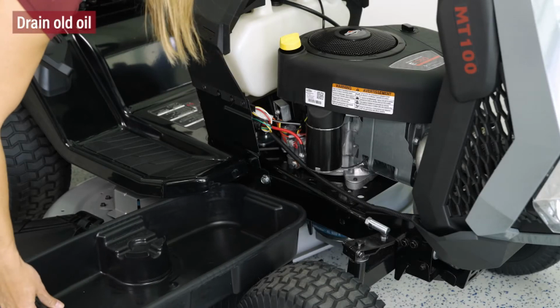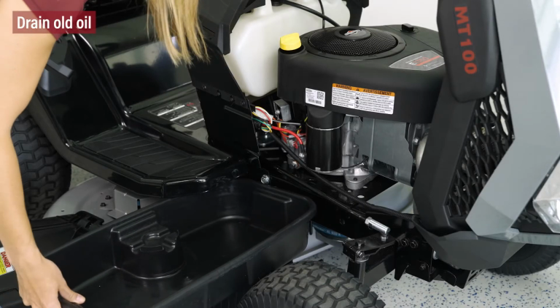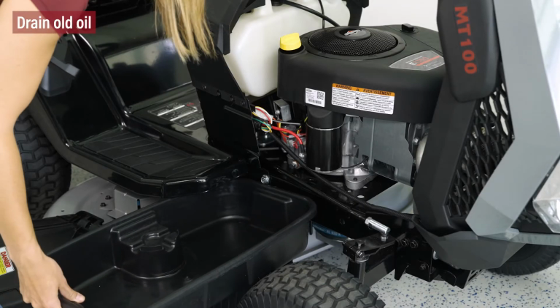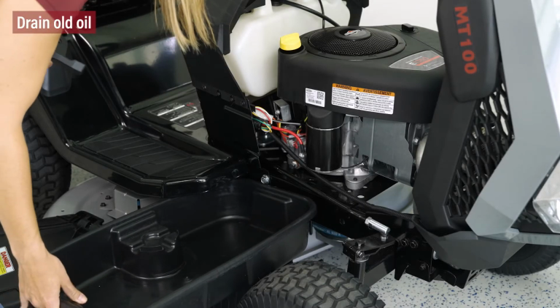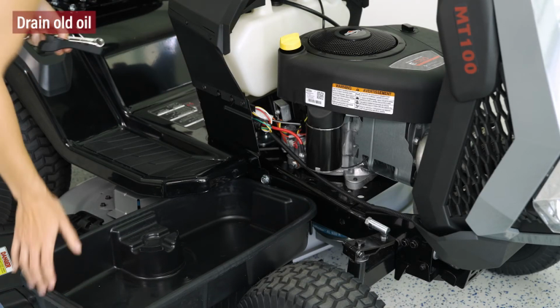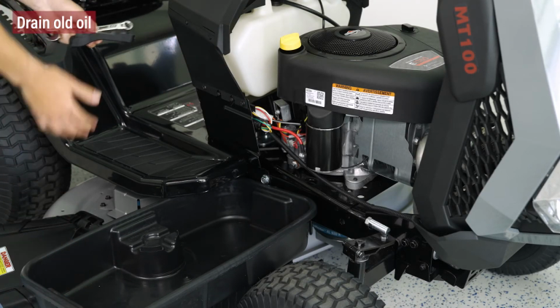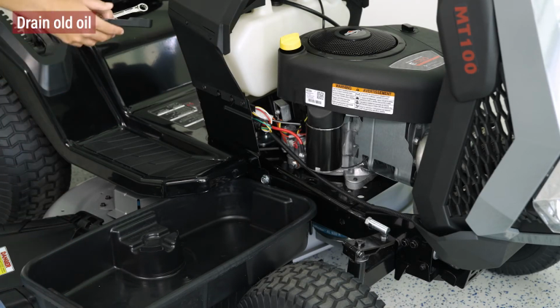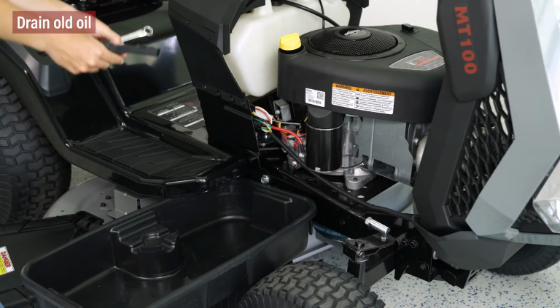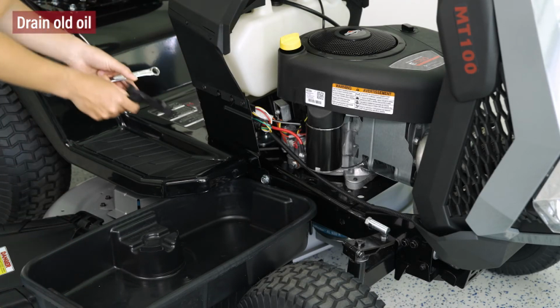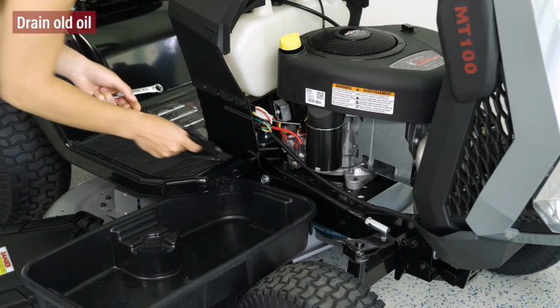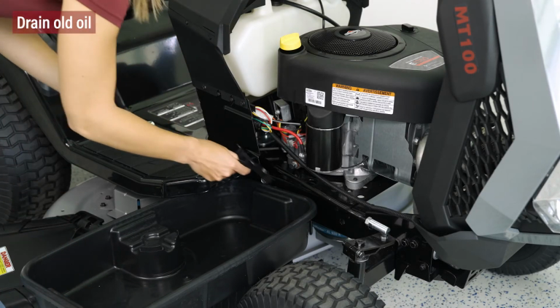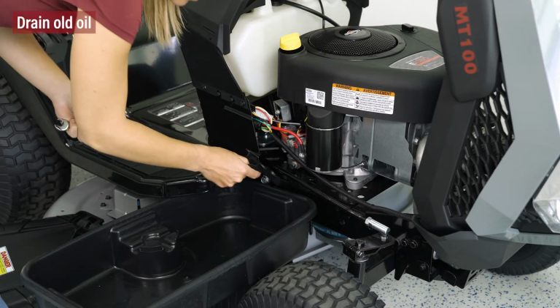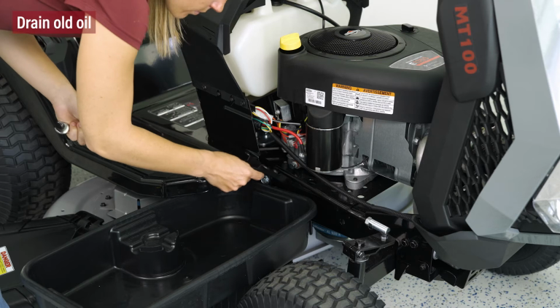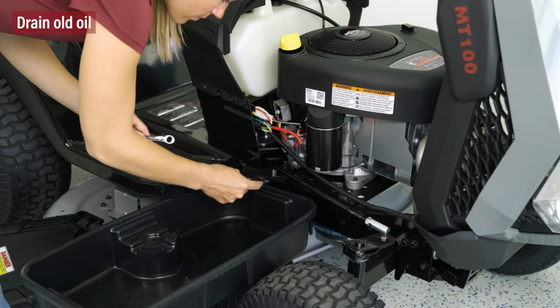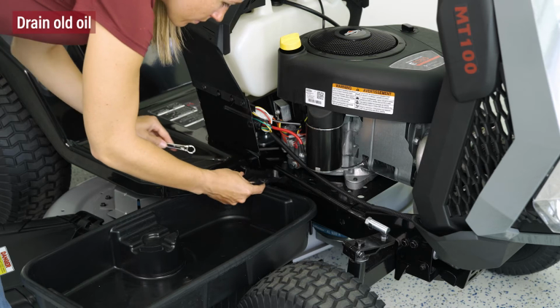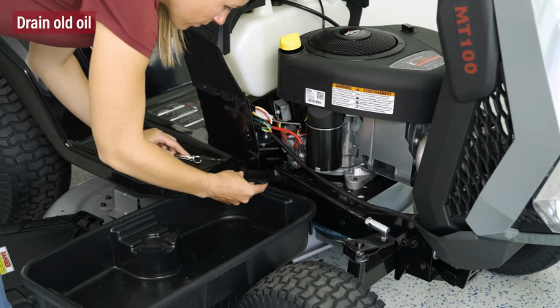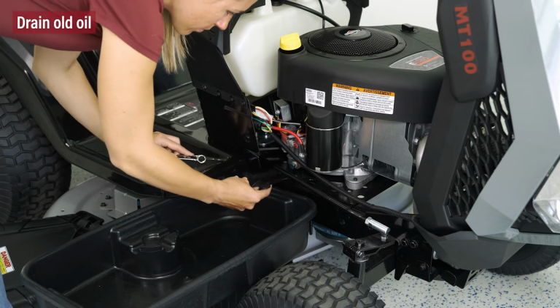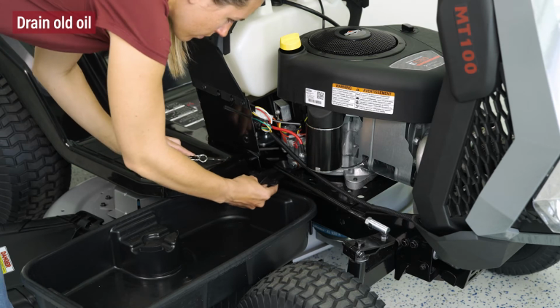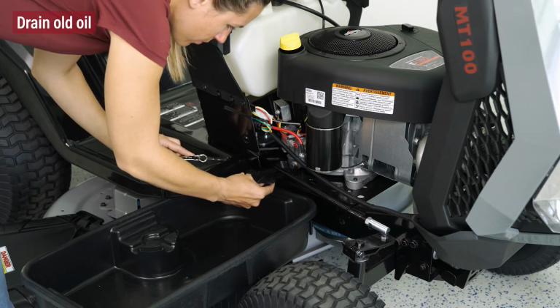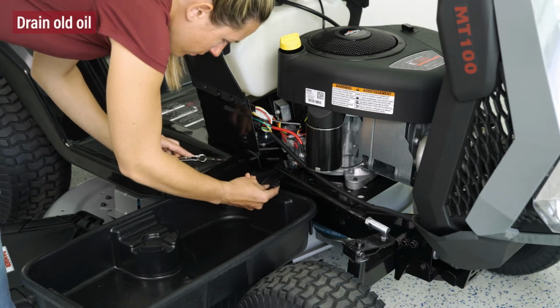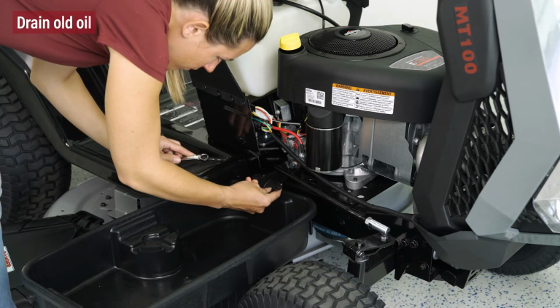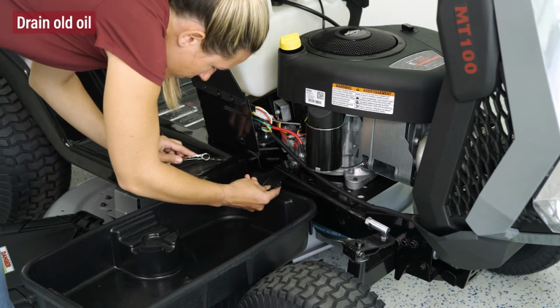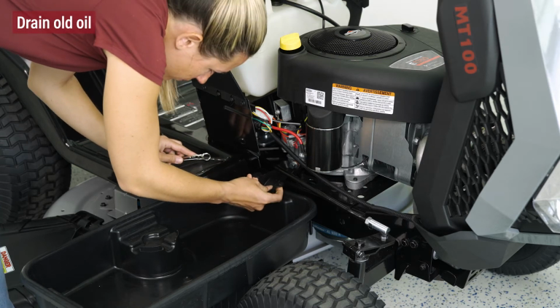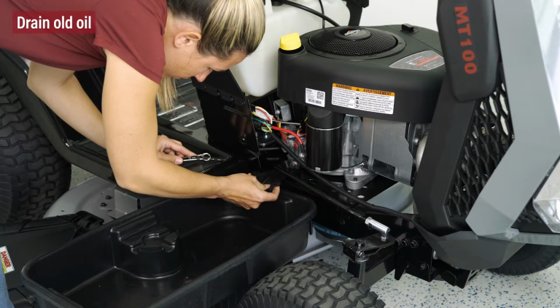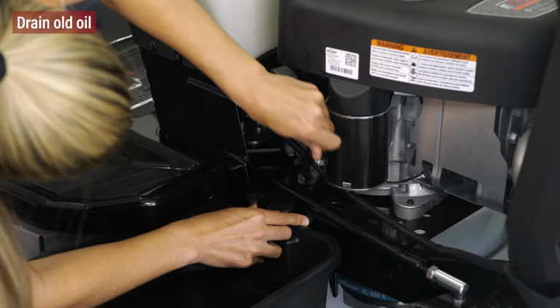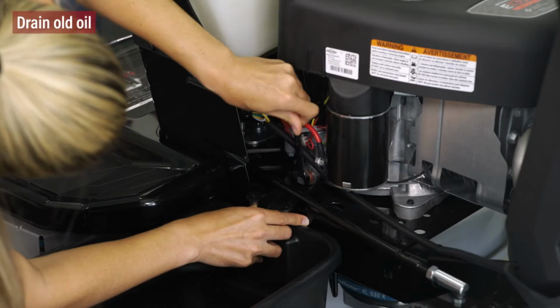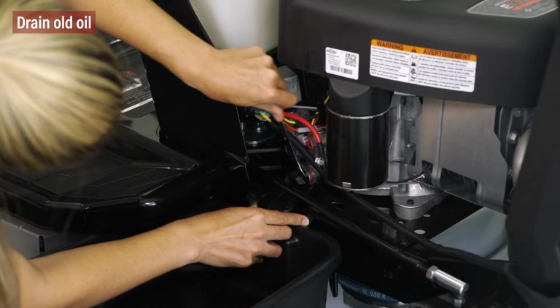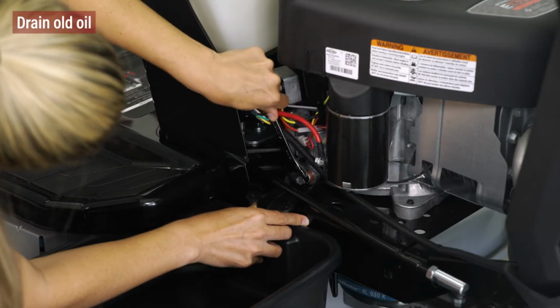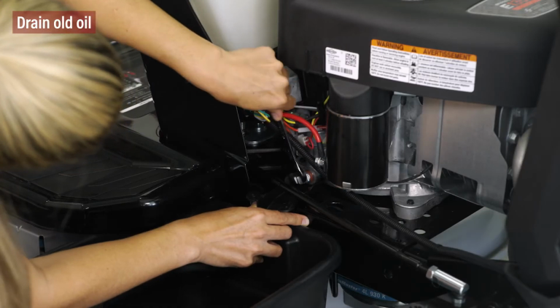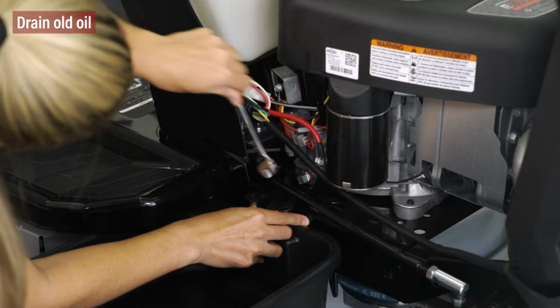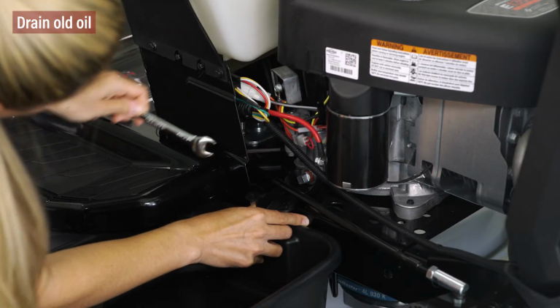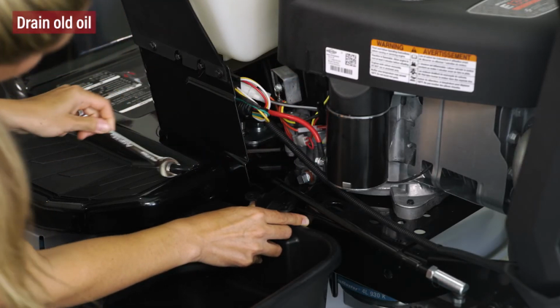Then, place the oil collection container and oil drain sleeve under the drain plug. Now, you can remove the drain plug.